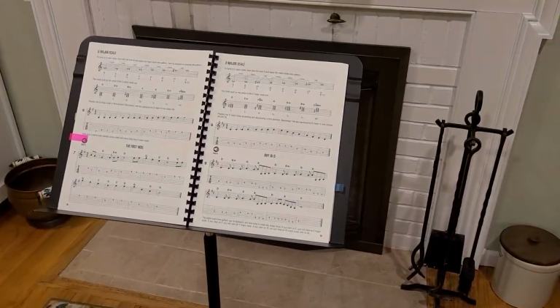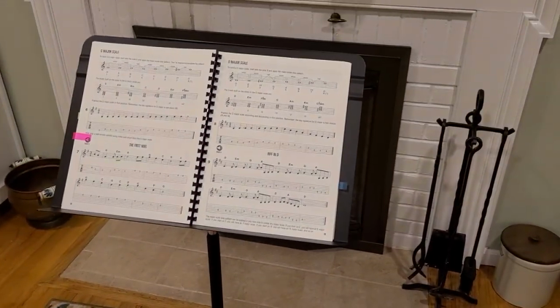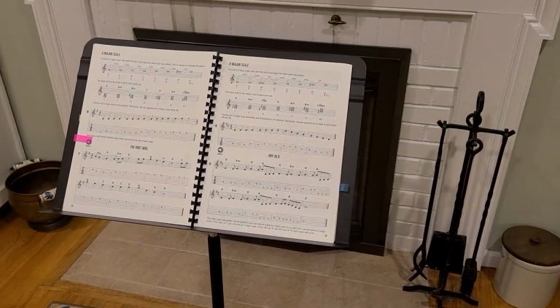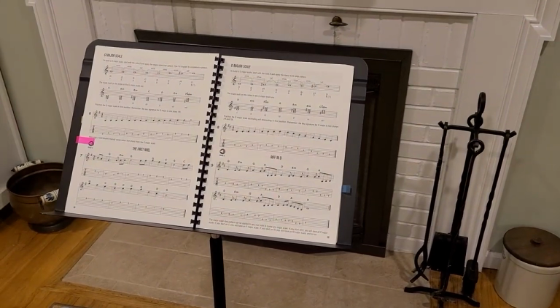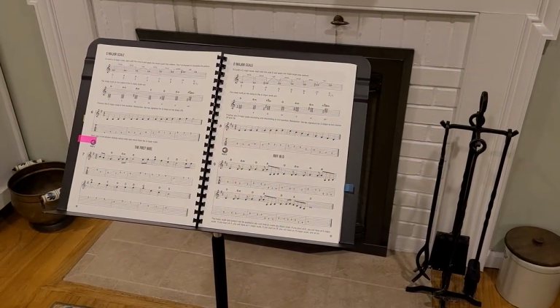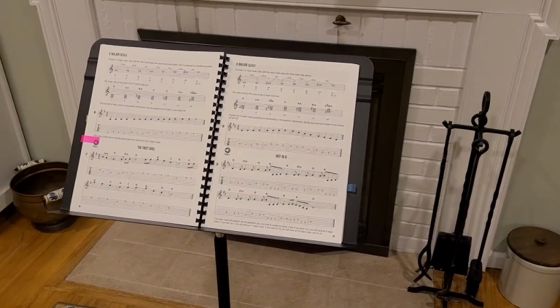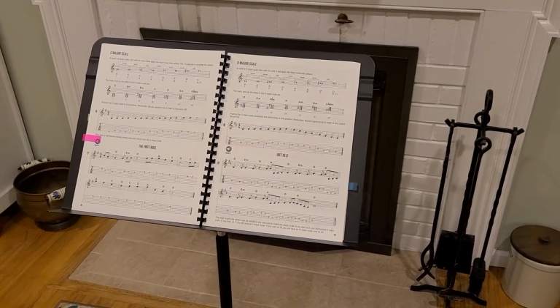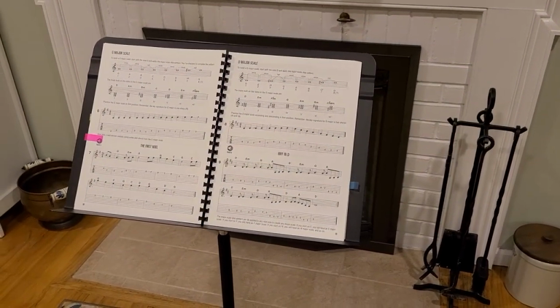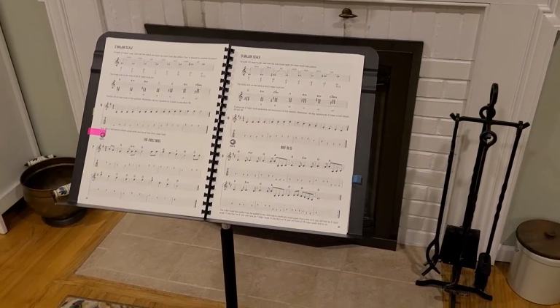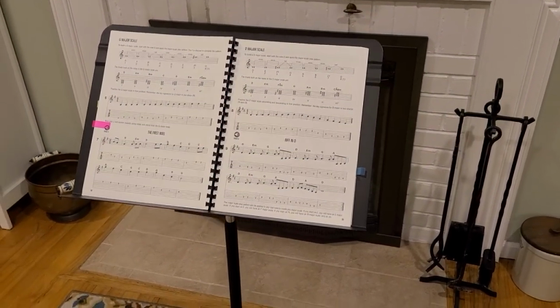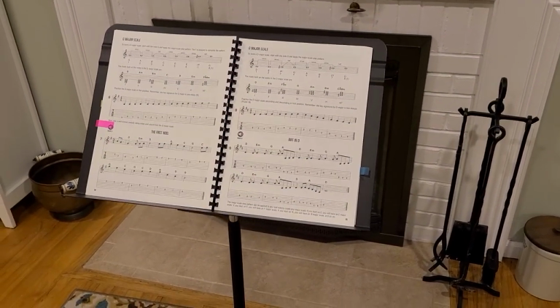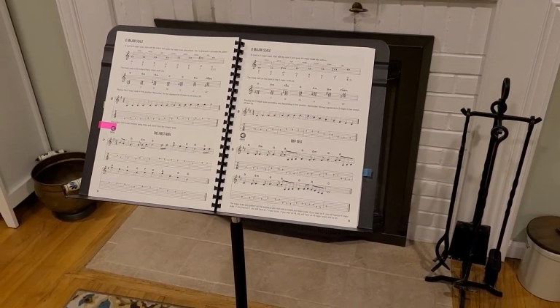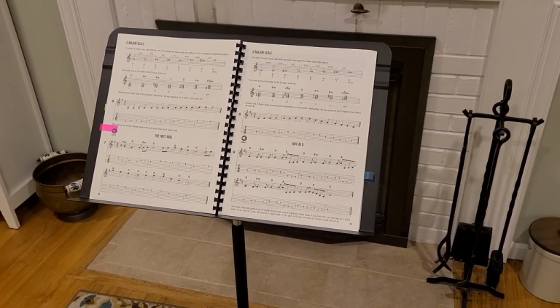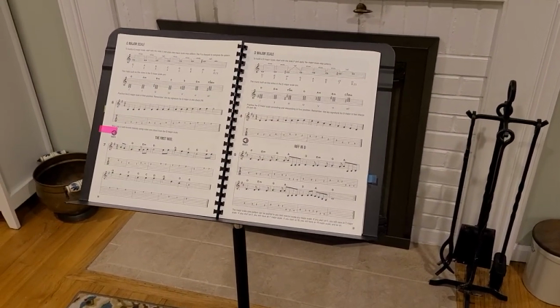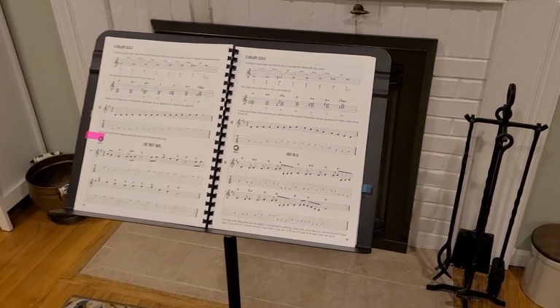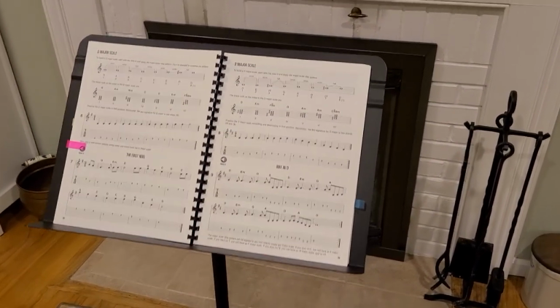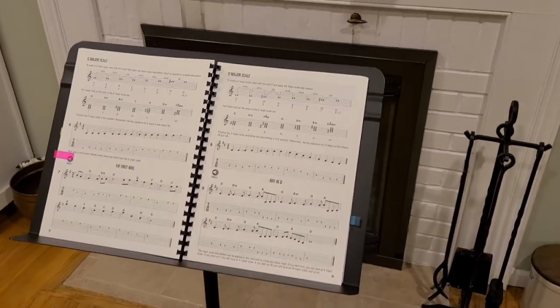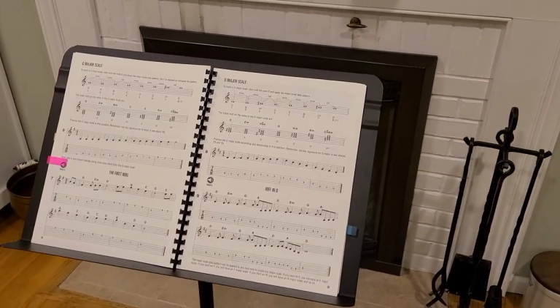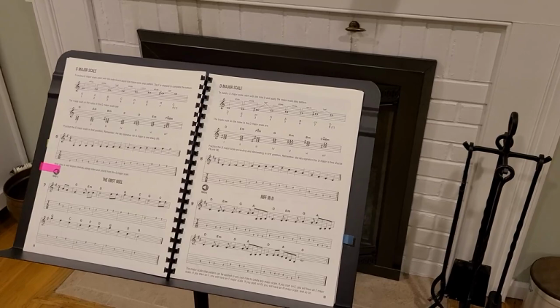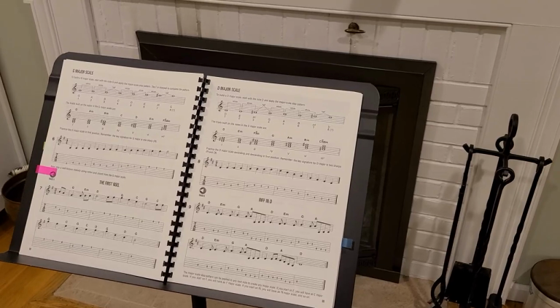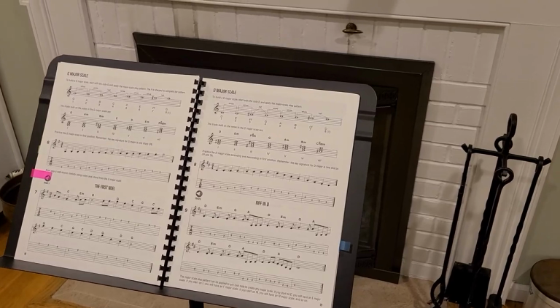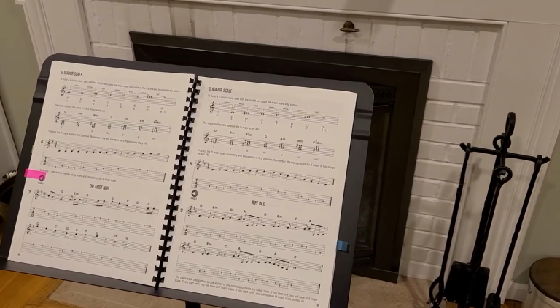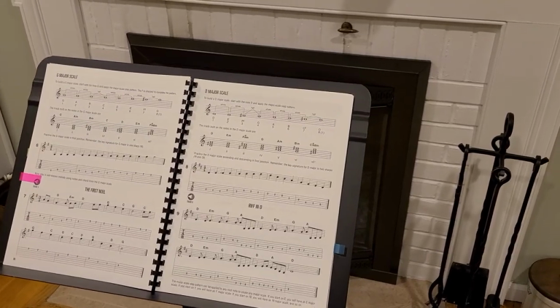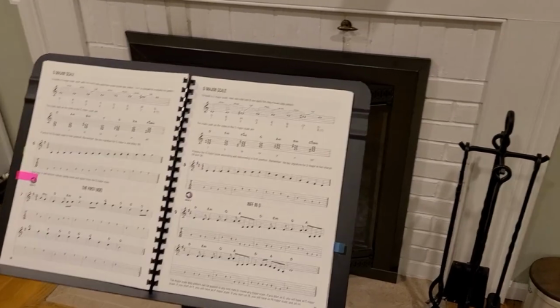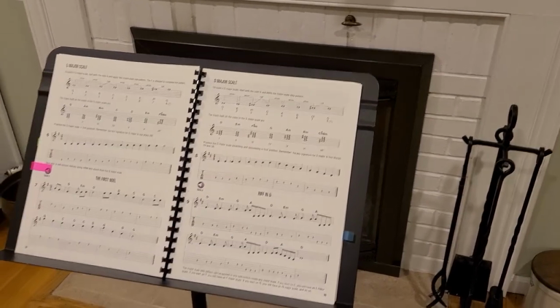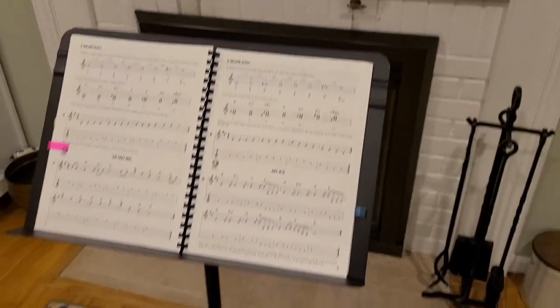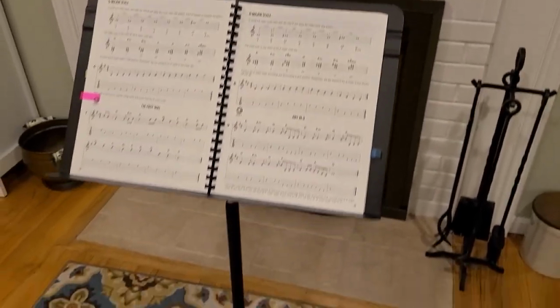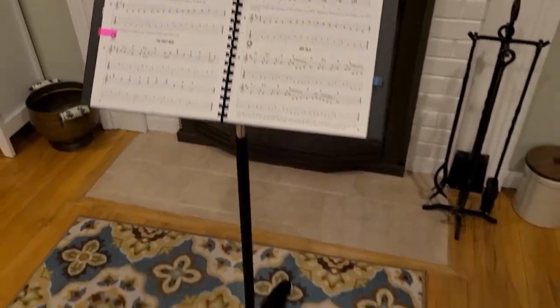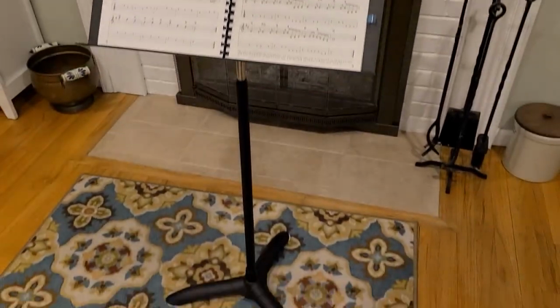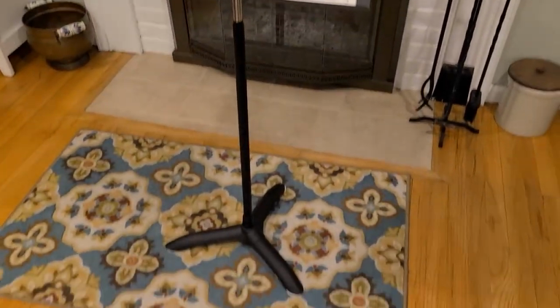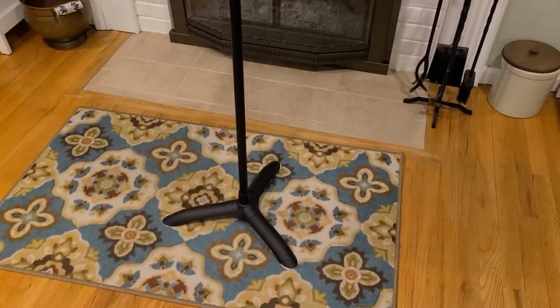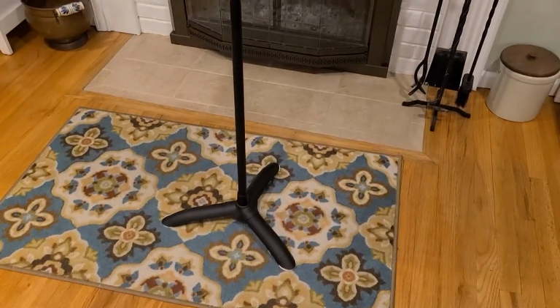If you're looking for a really well-made music stand, I highly recommend the Manhasset Model No. 48 Sheet Music Stand. I hope you found this review helpful.